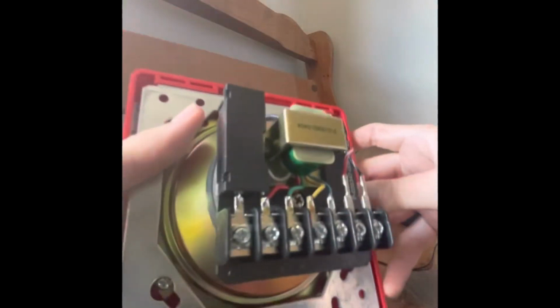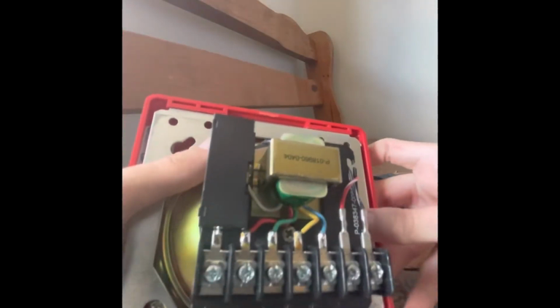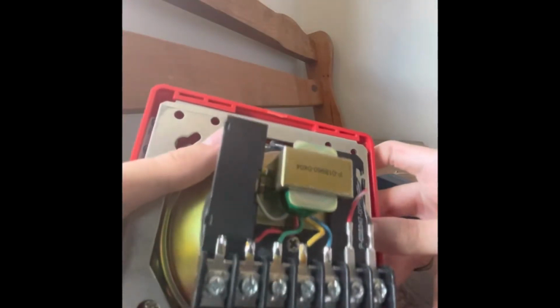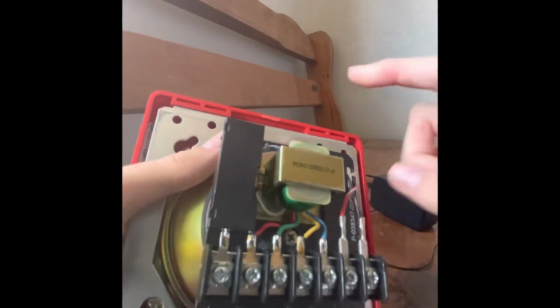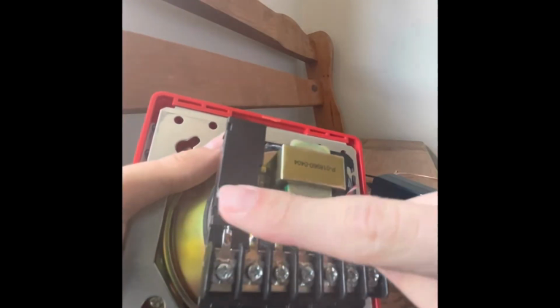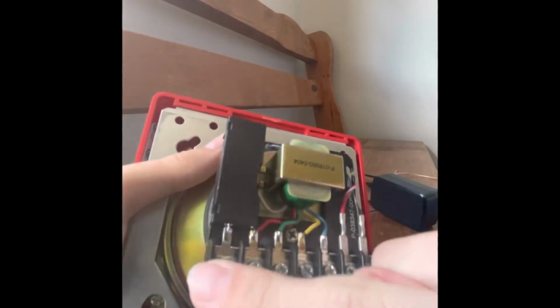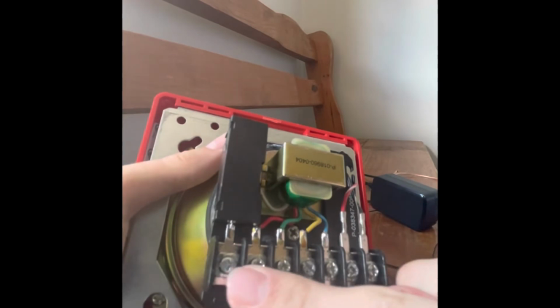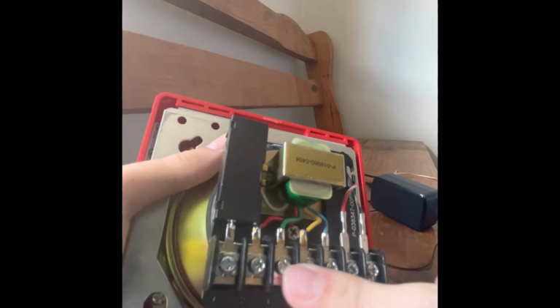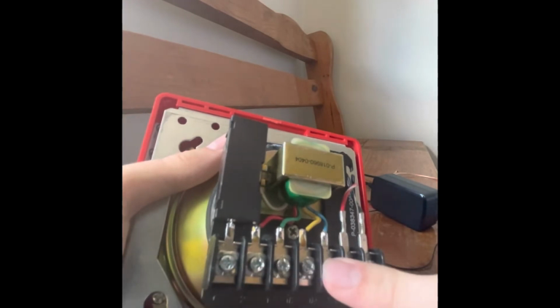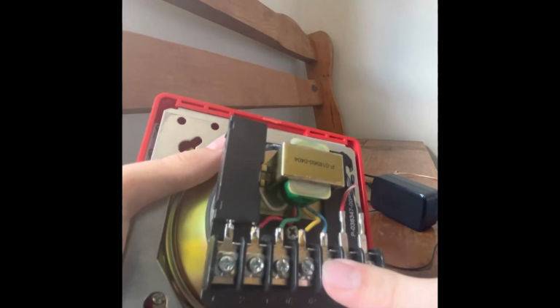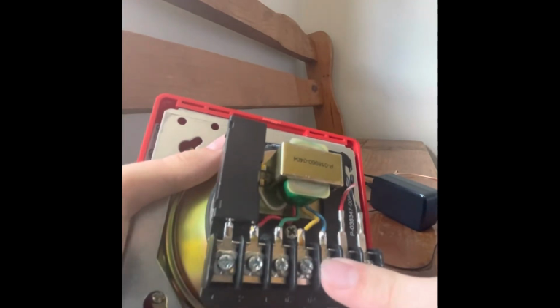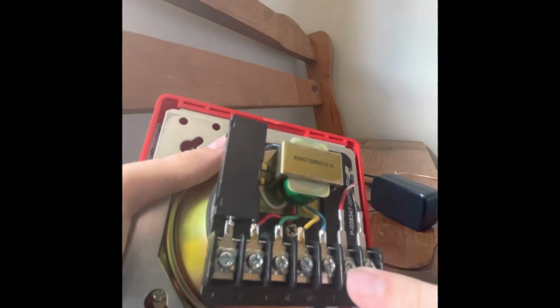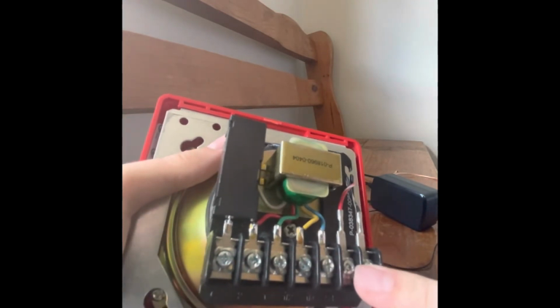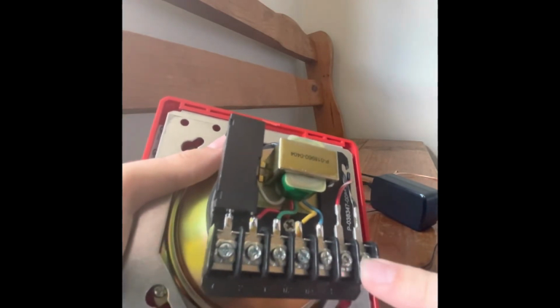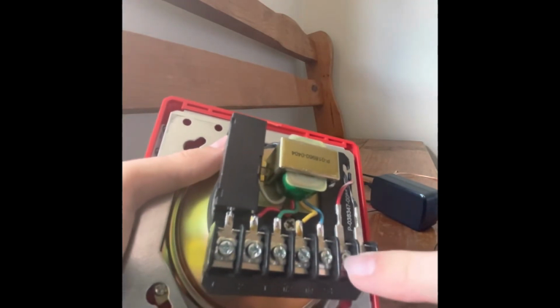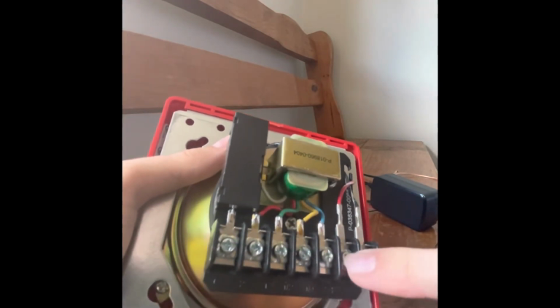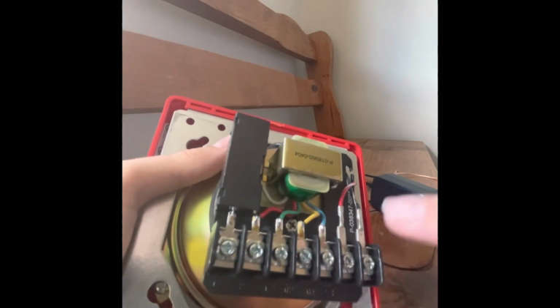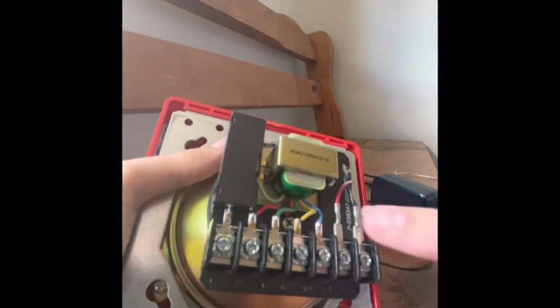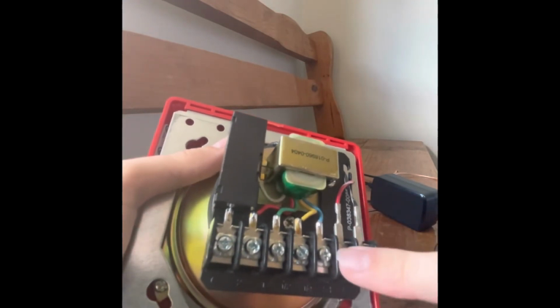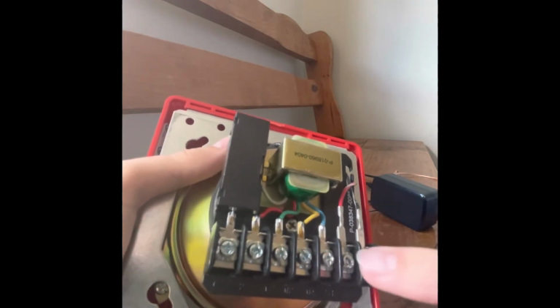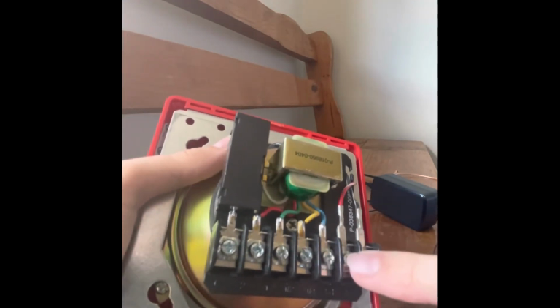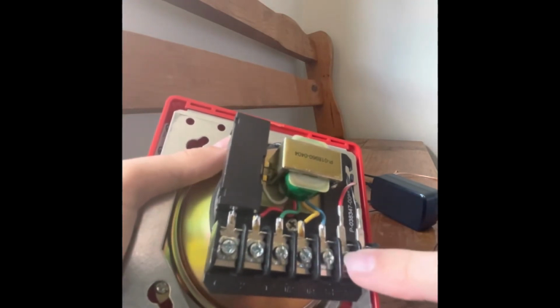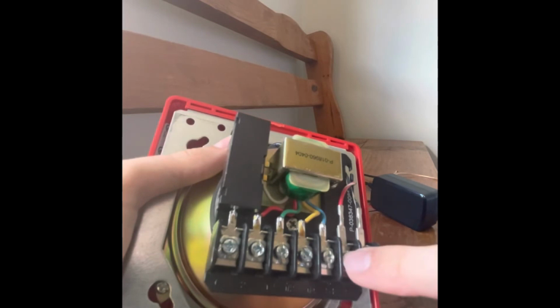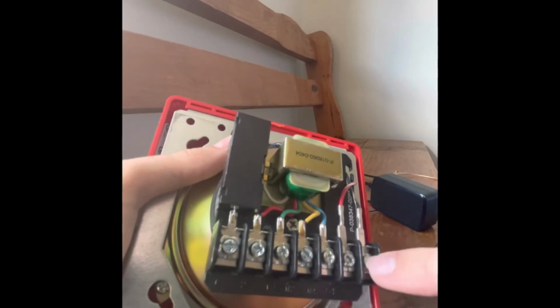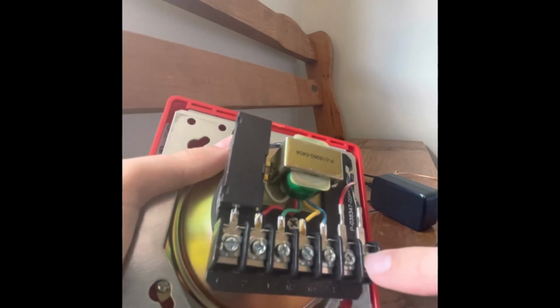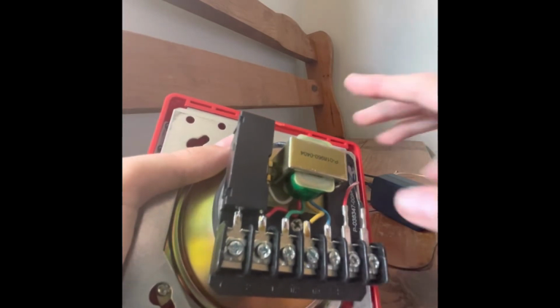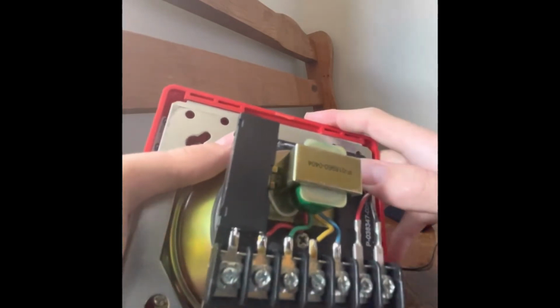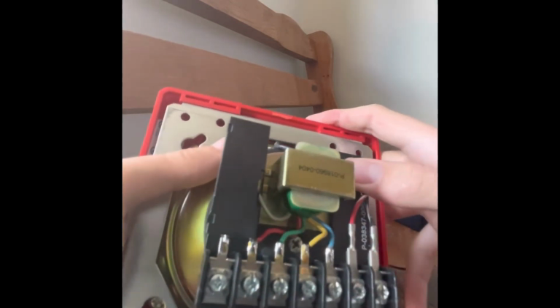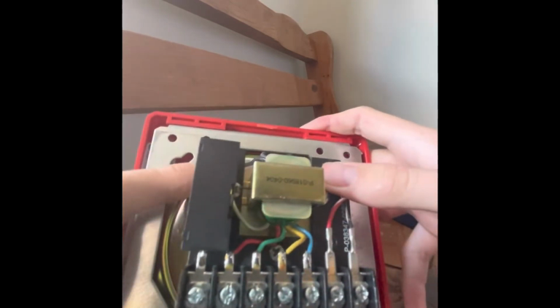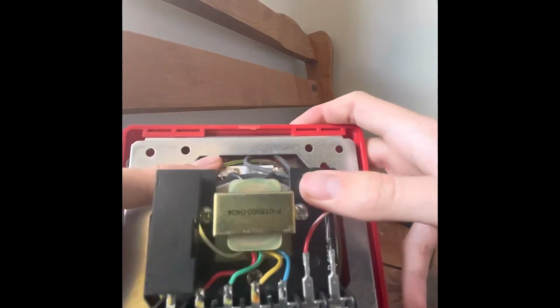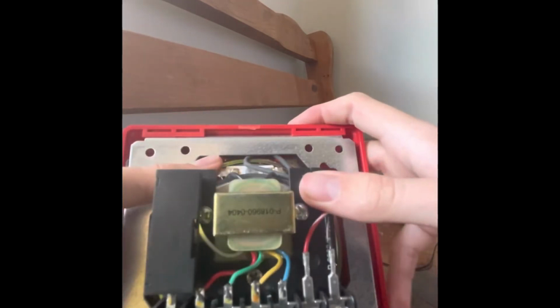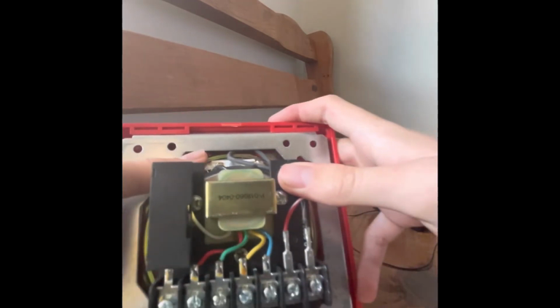Here are all the speaker audible settings, and this is the strobe settings. We have to feed the wires through here. Let's do that.